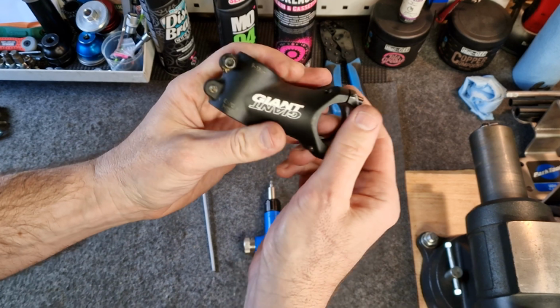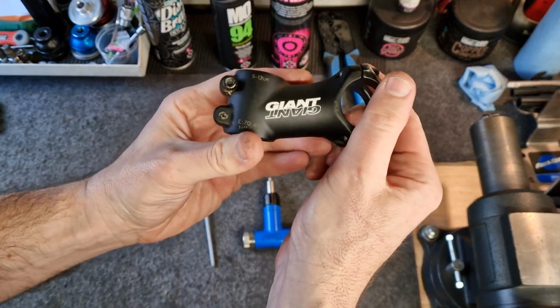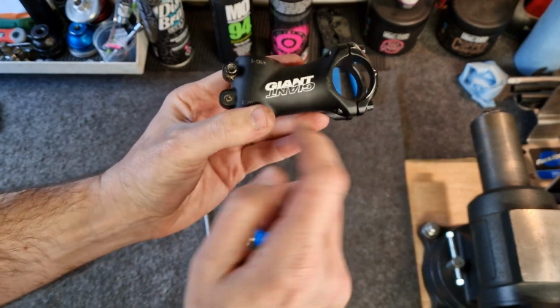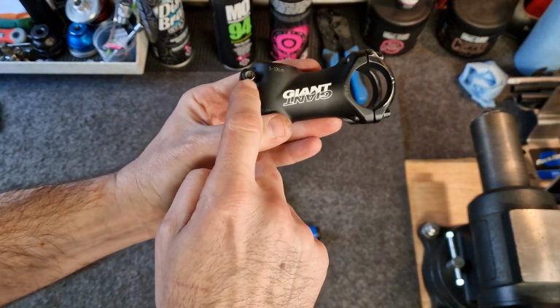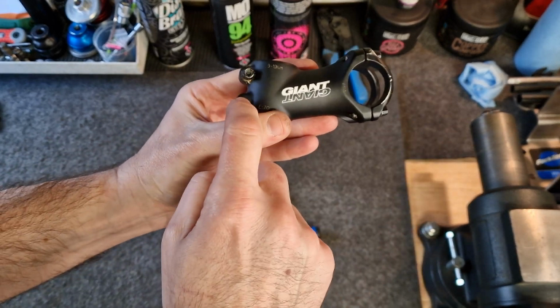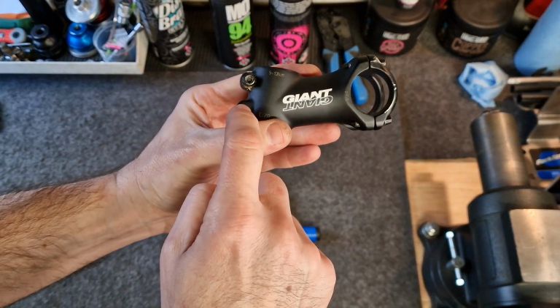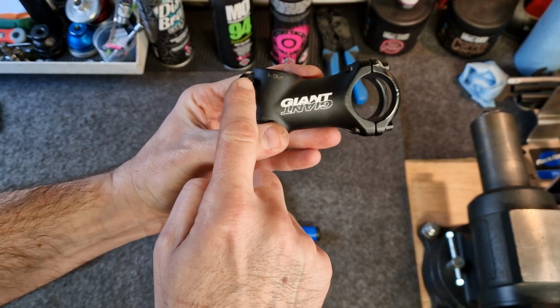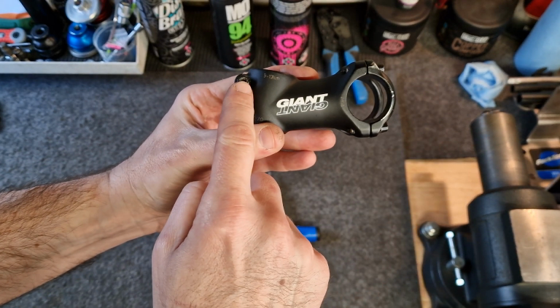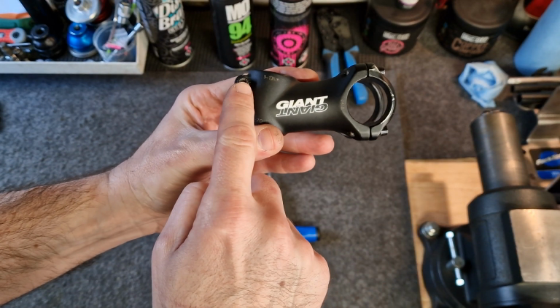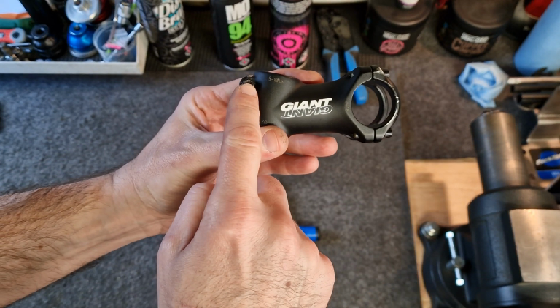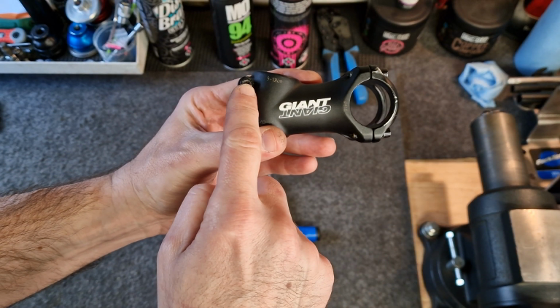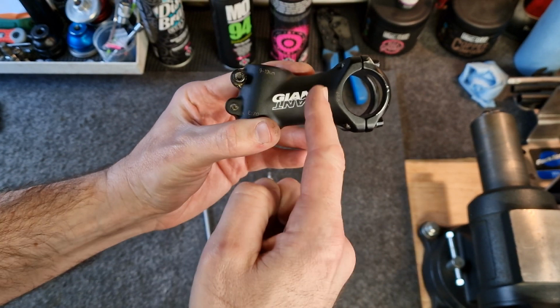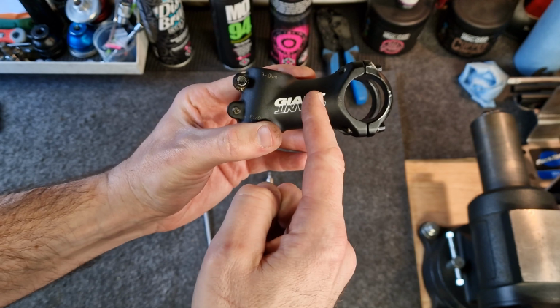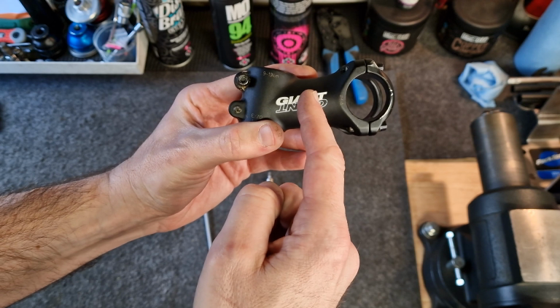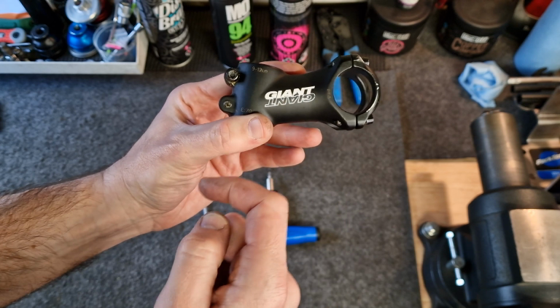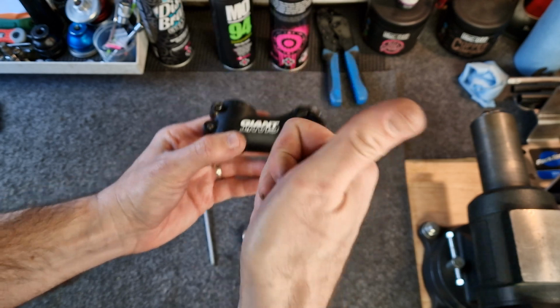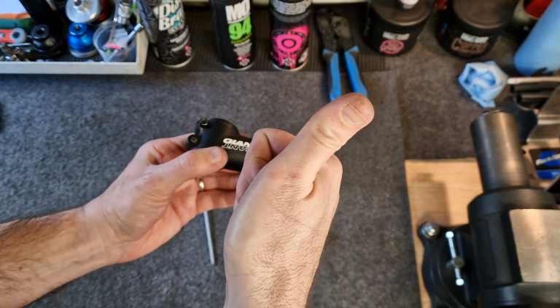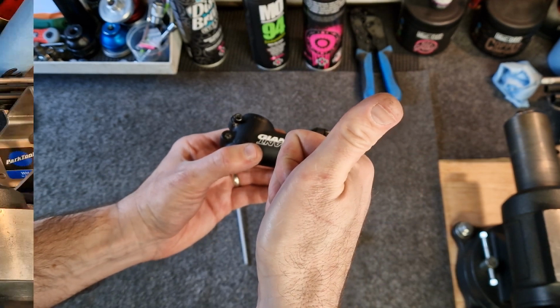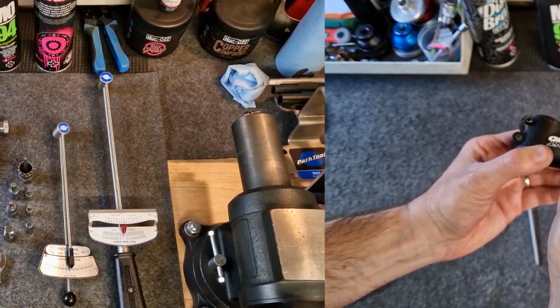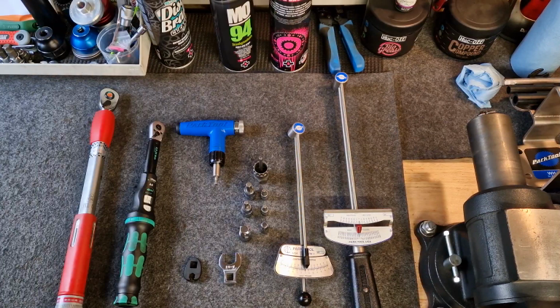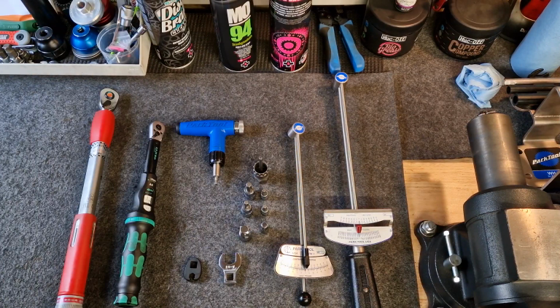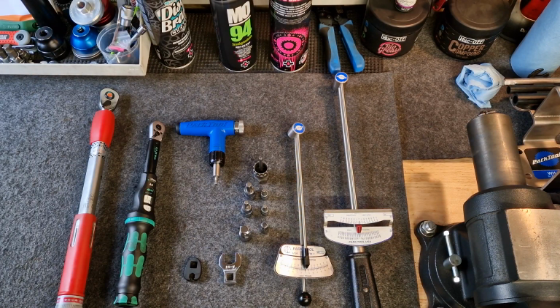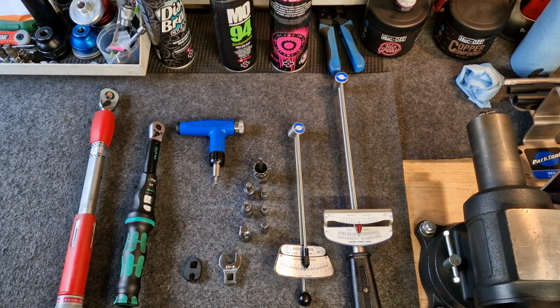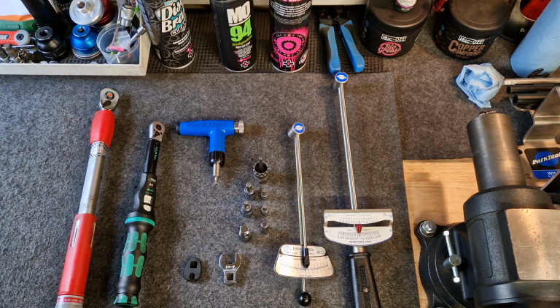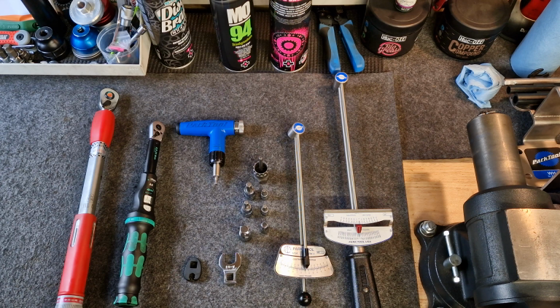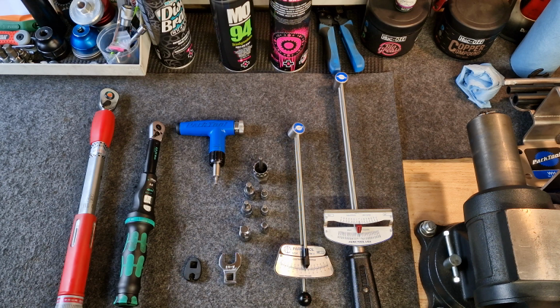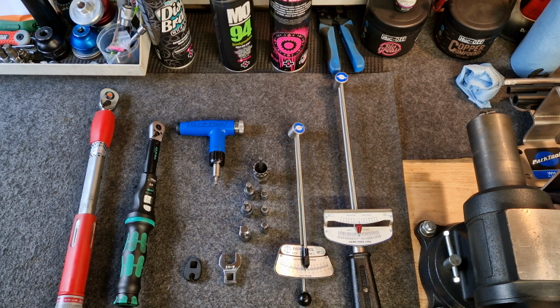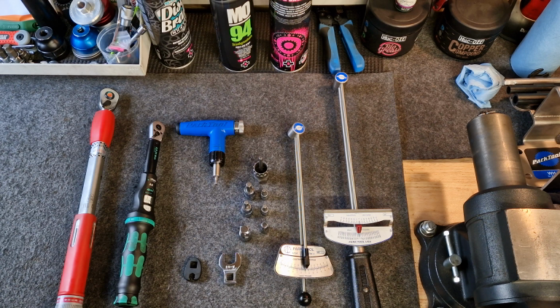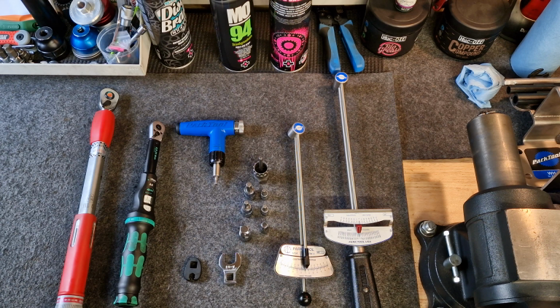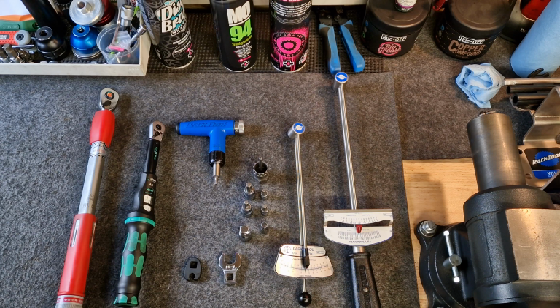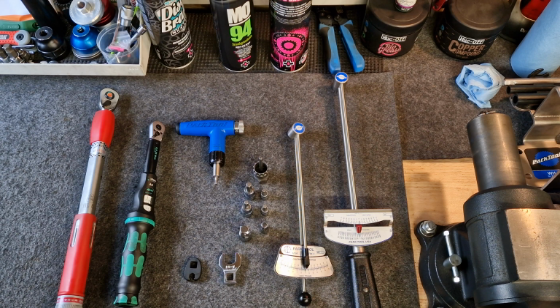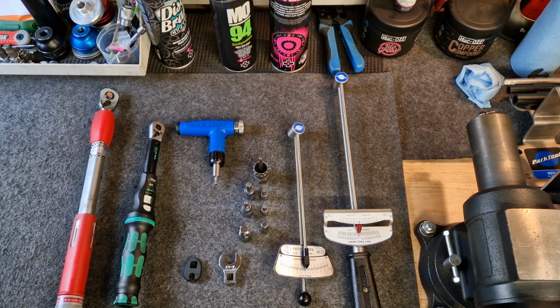So now we know that this stem is tightened tight enough so that it's safe, but it's not over-tightened. Let's have a look at the different types of torque wrench you might find, and the accessories you'll need to use one.